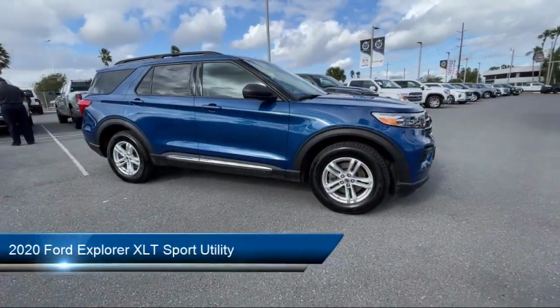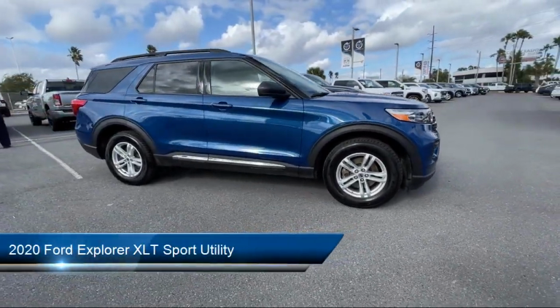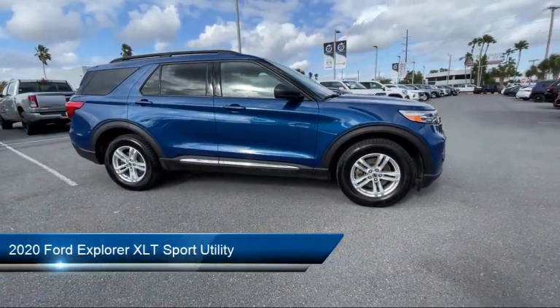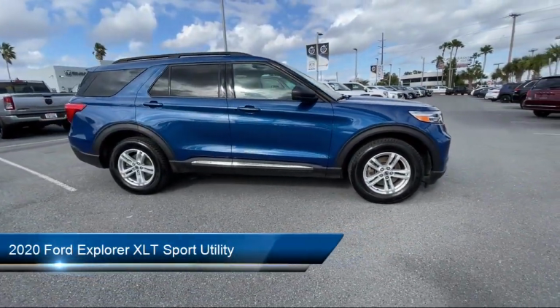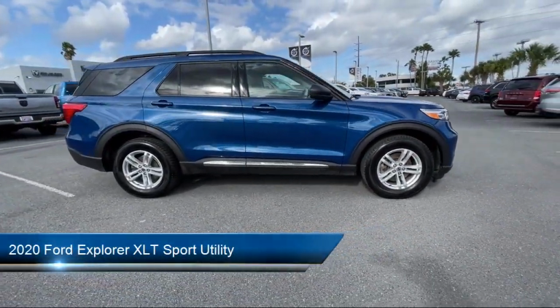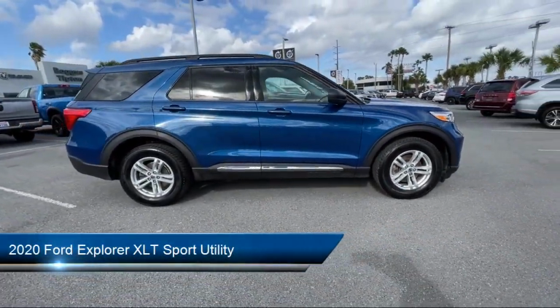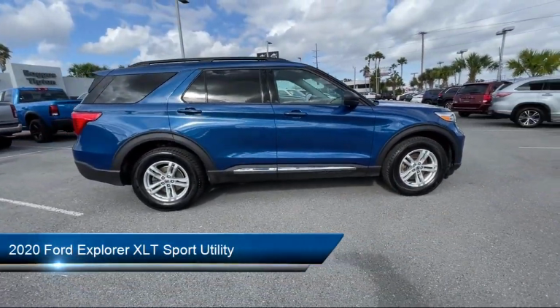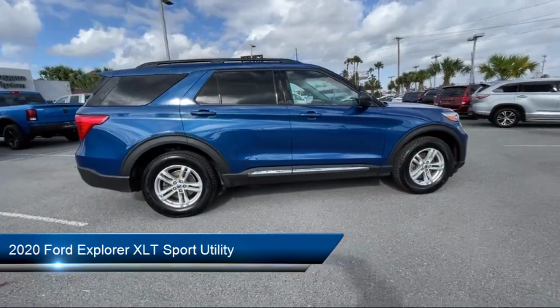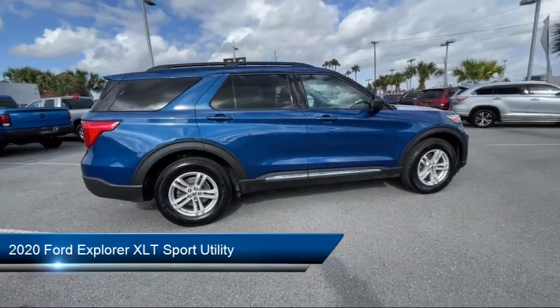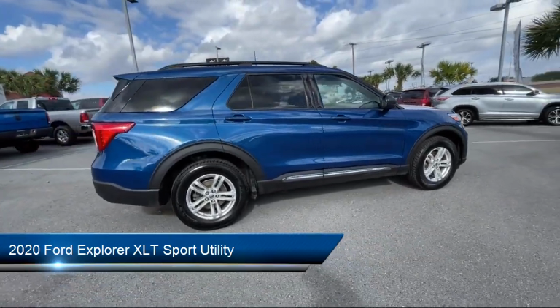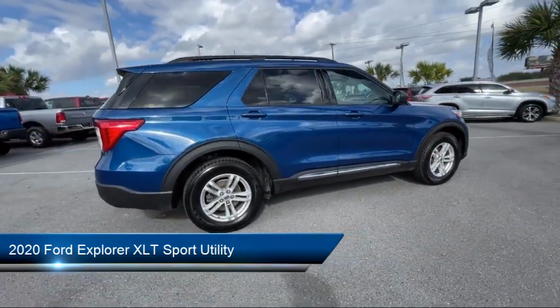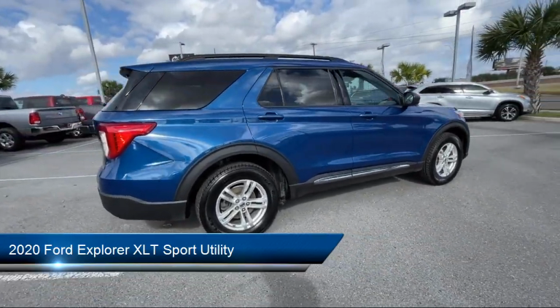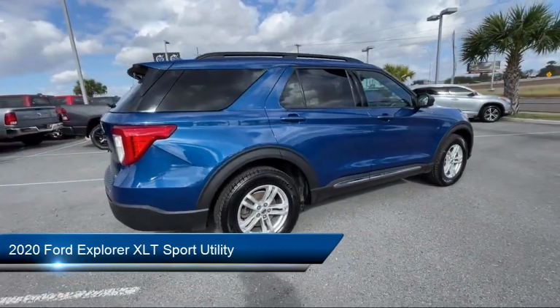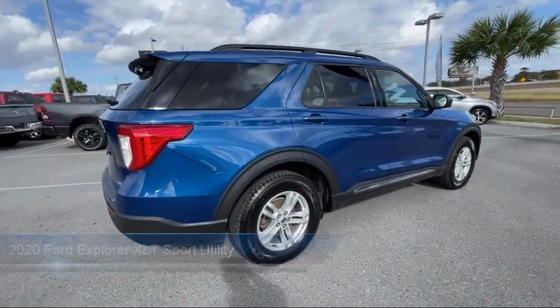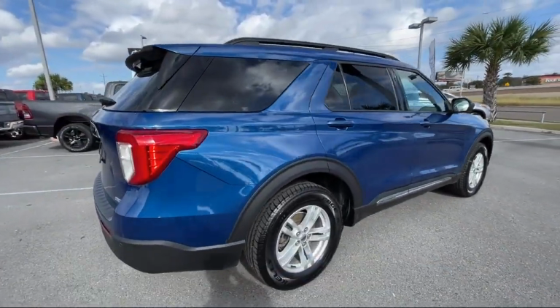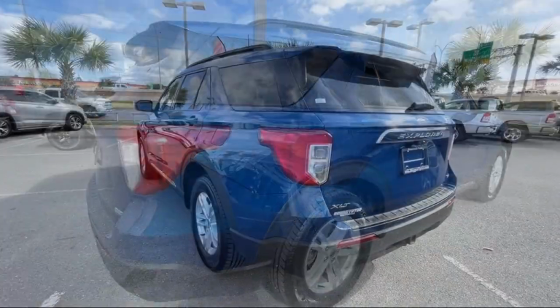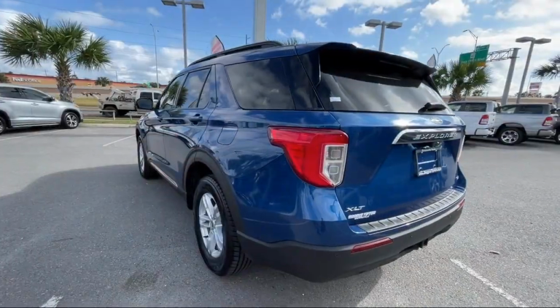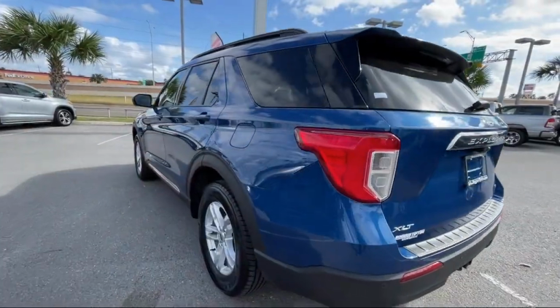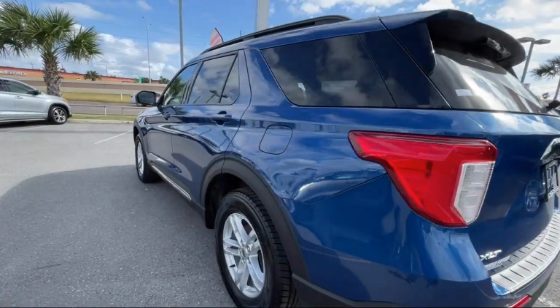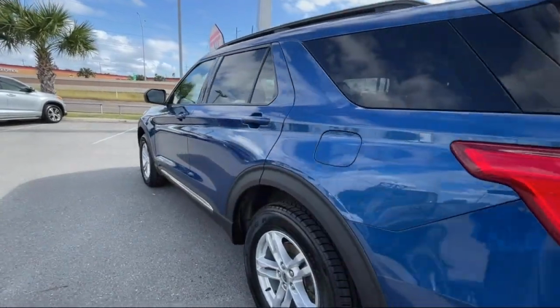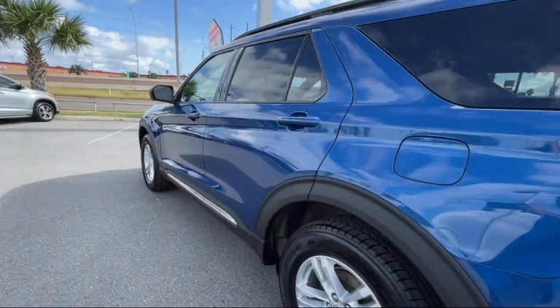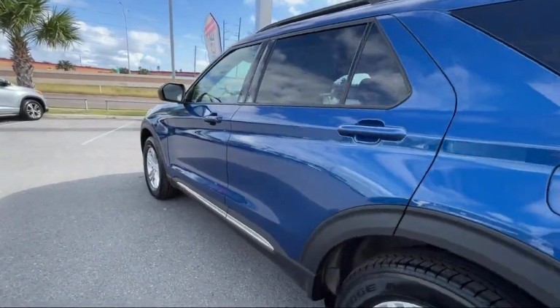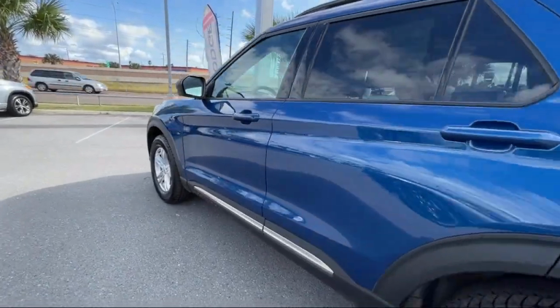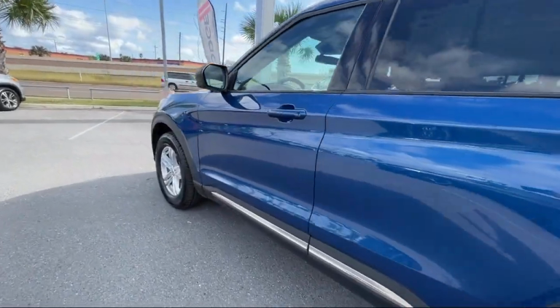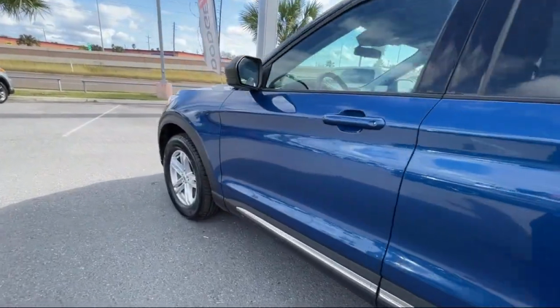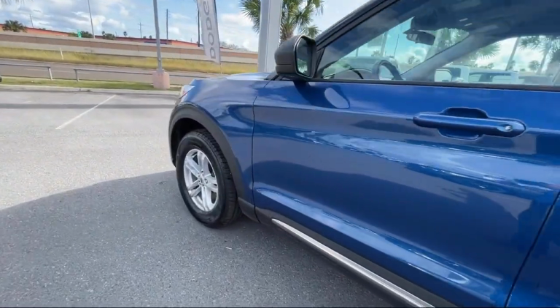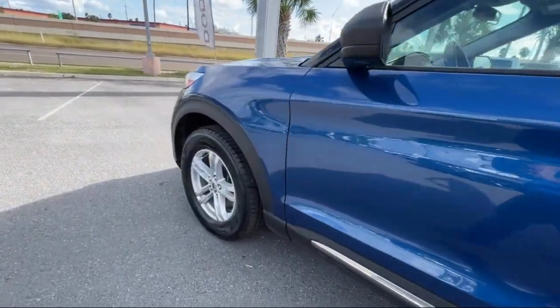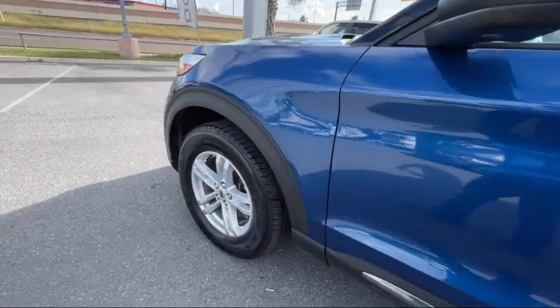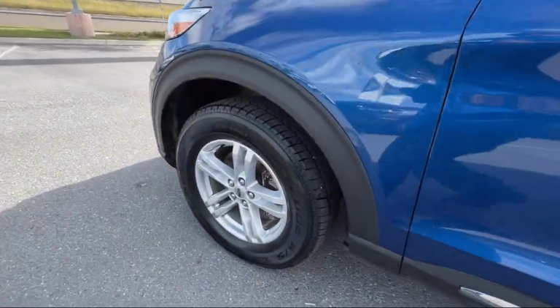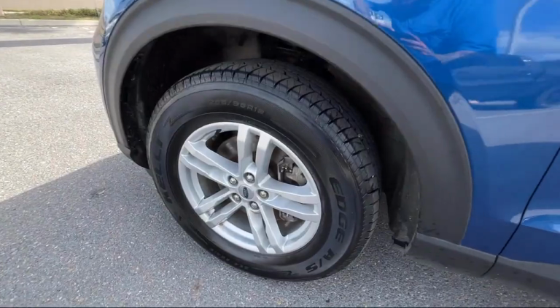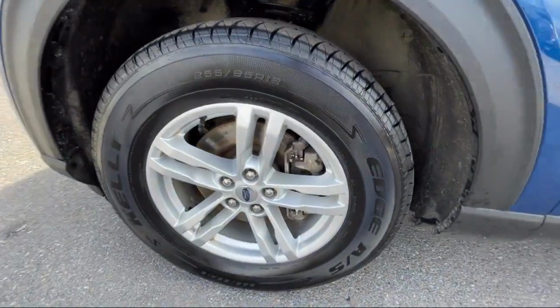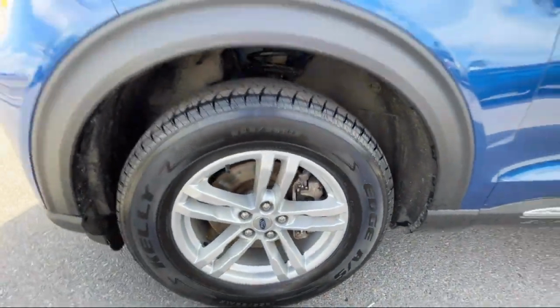It comes equipped with Ford Pass Connect, Roof Rack, Third Row Seating, Rear View Camera, Auto High Beam Headlamp Control, Sirius XM Satellite Radio, and Keyless Entry.